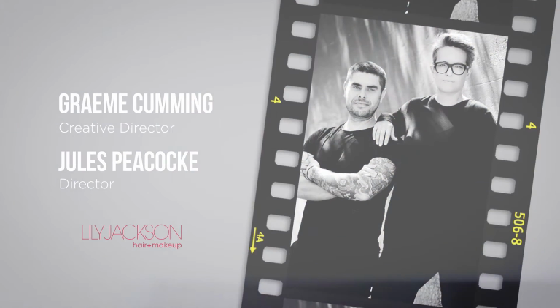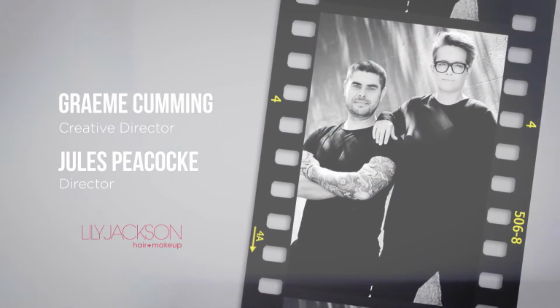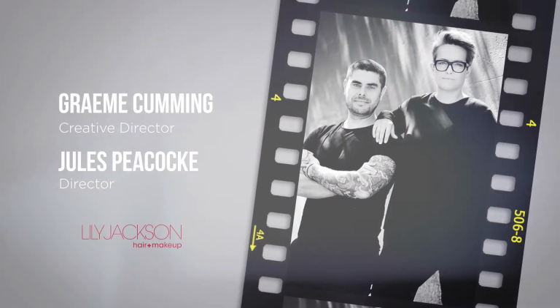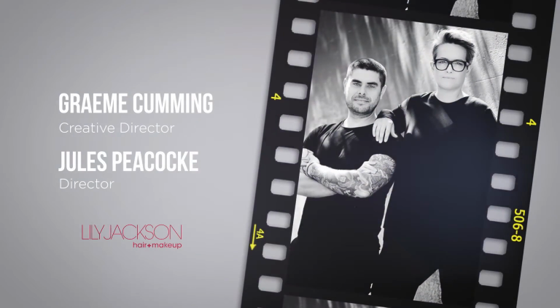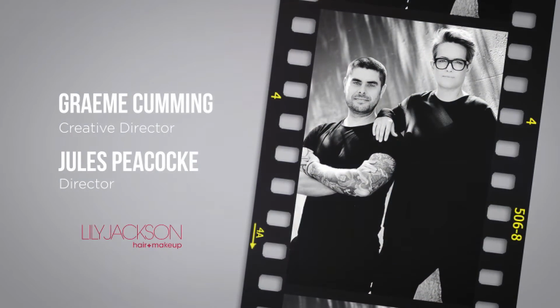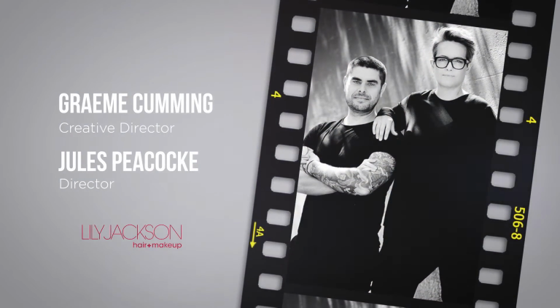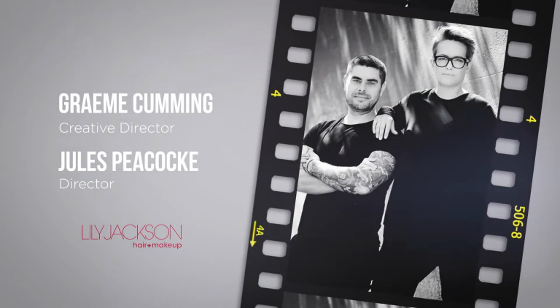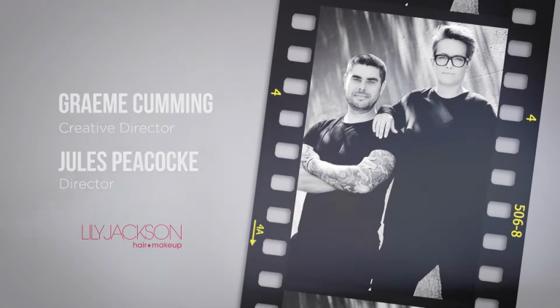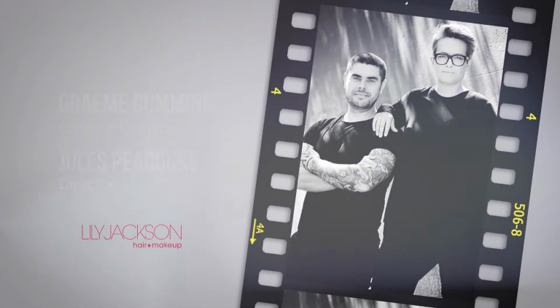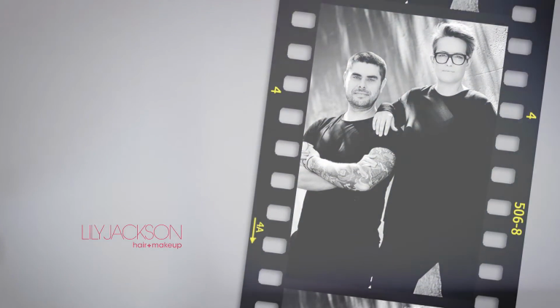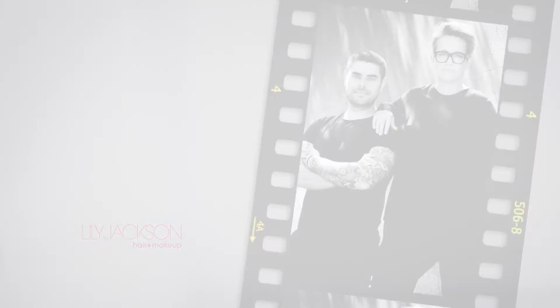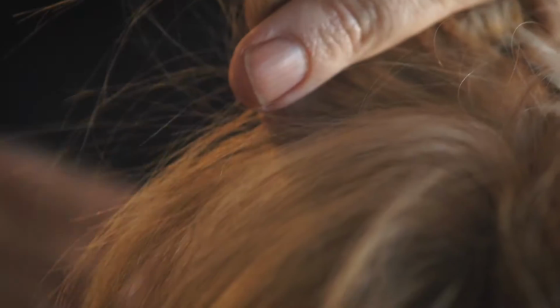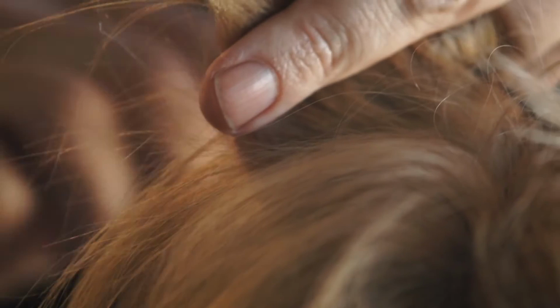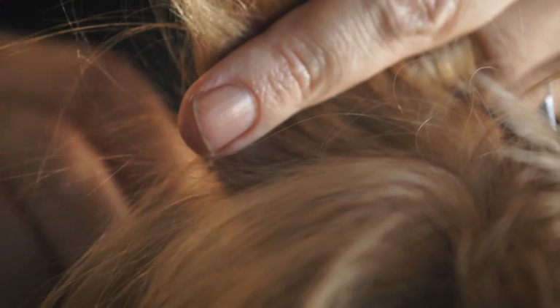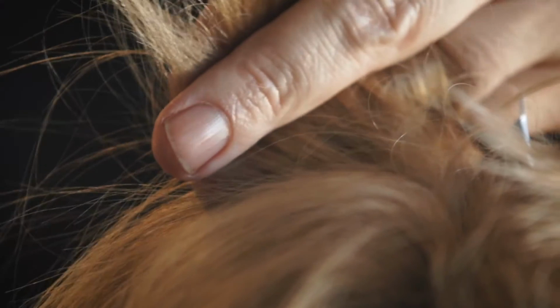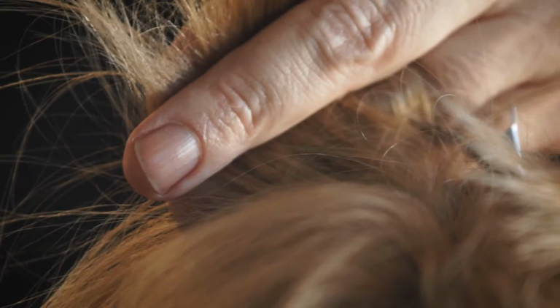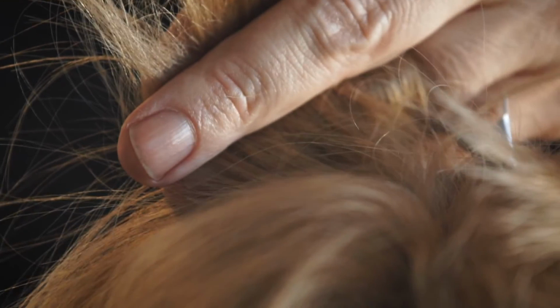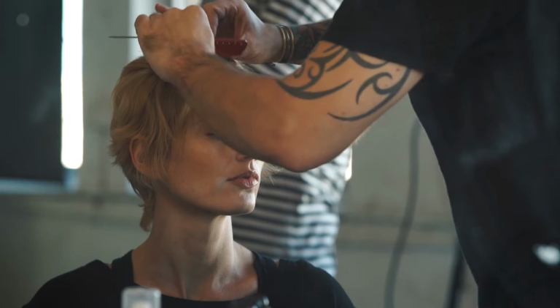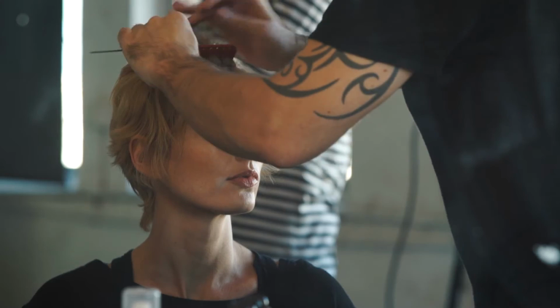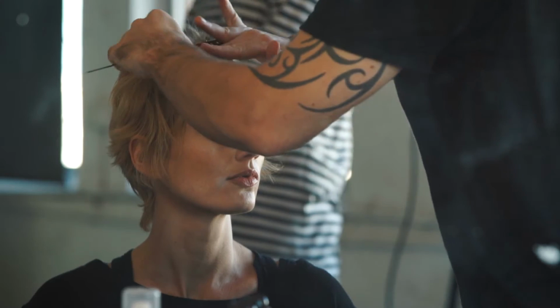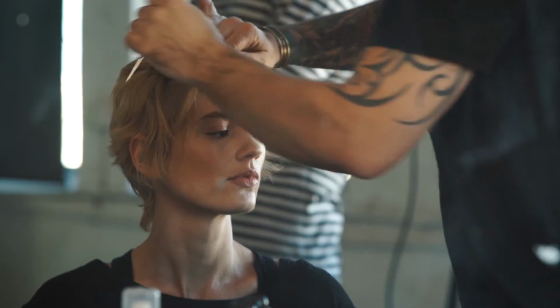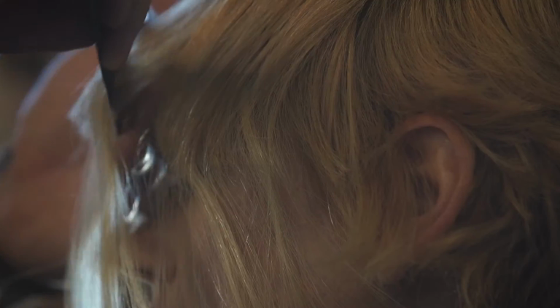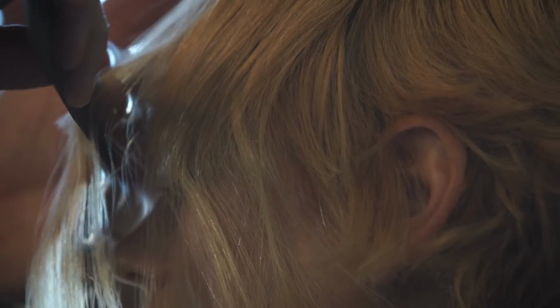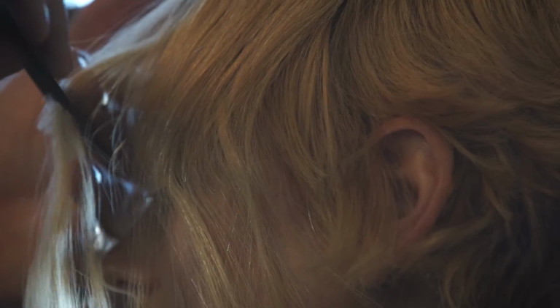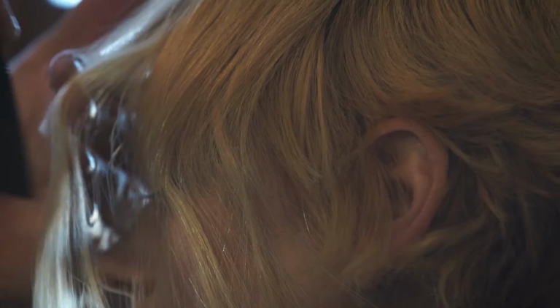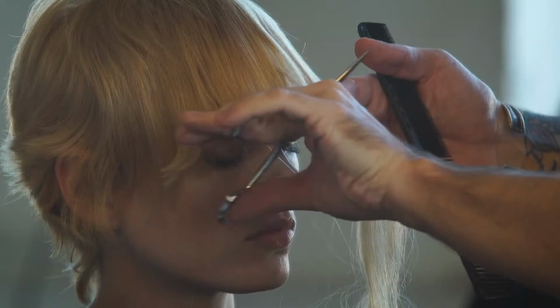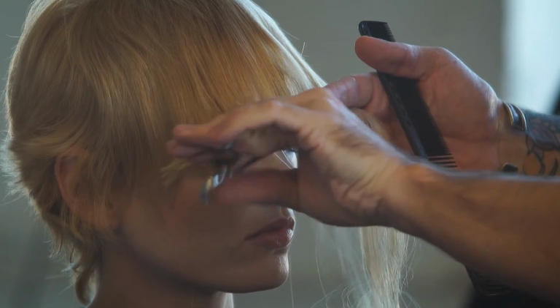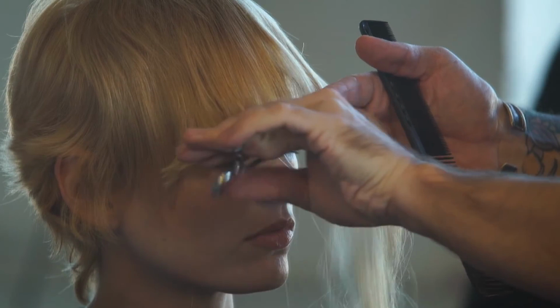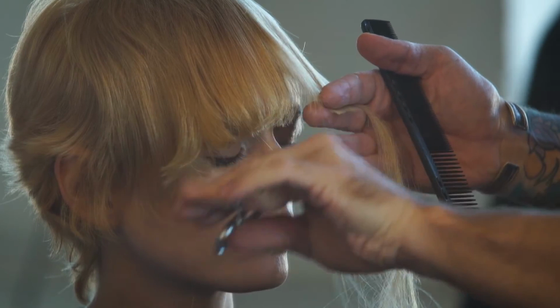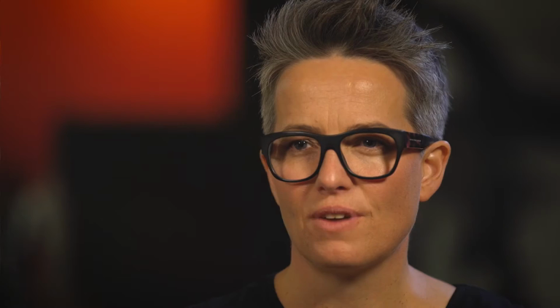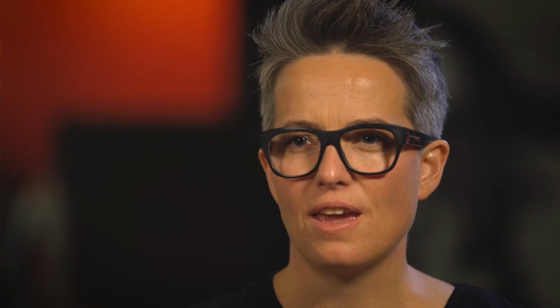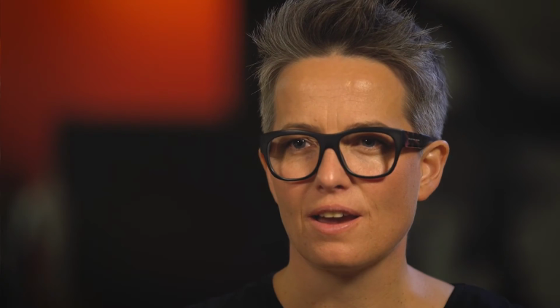For Erin, the inspiration was Ziggy Stardust — it was 70s. We wanted something British pop that had a strong structure through the front of the haircut.